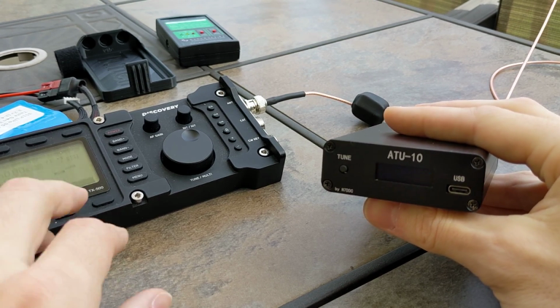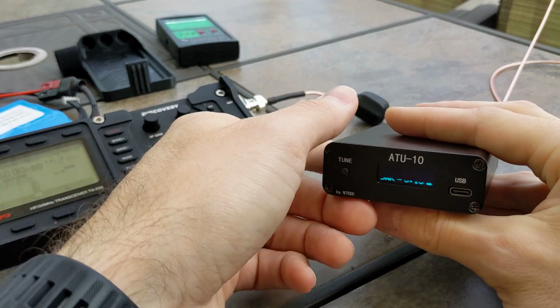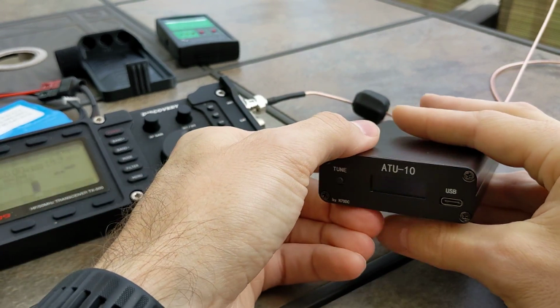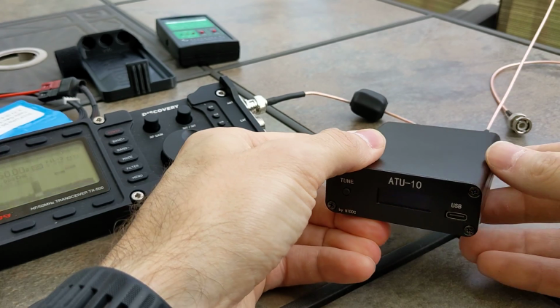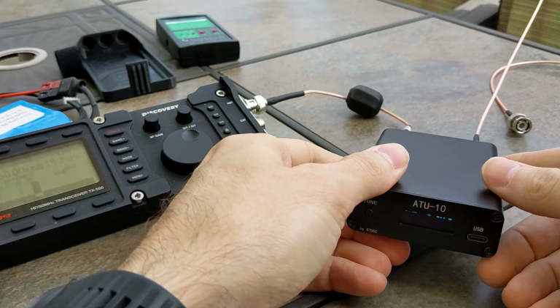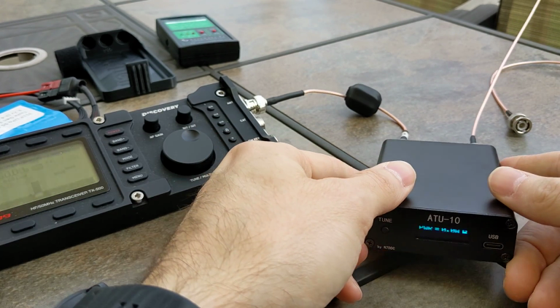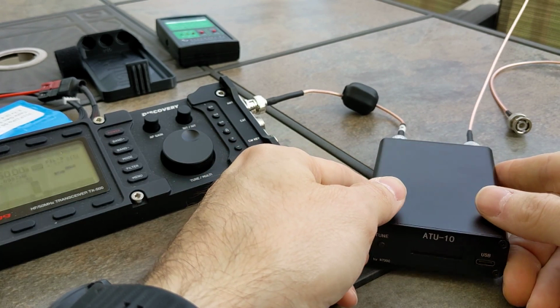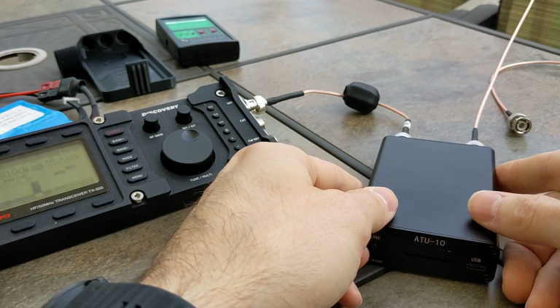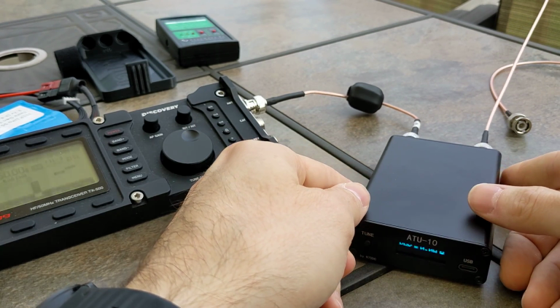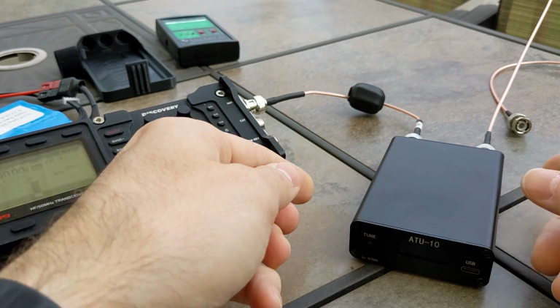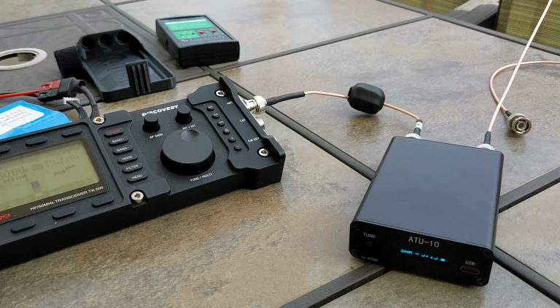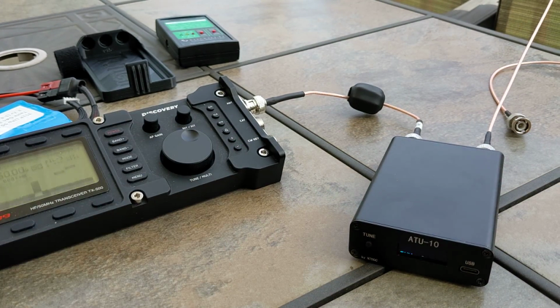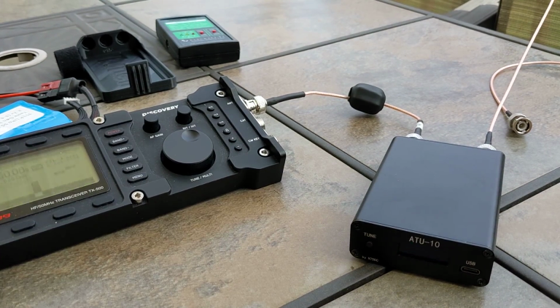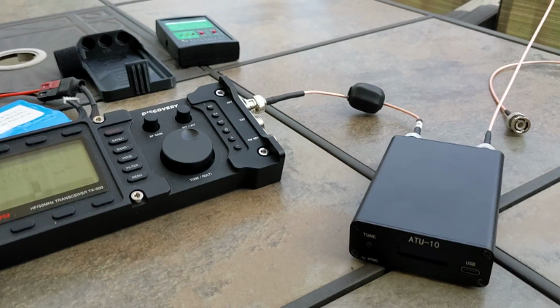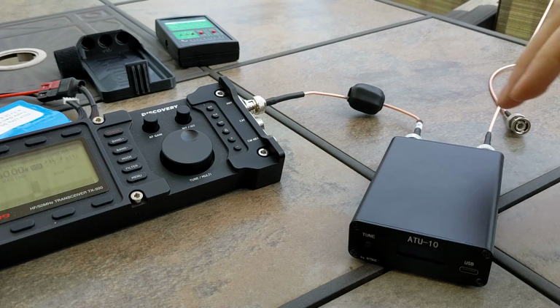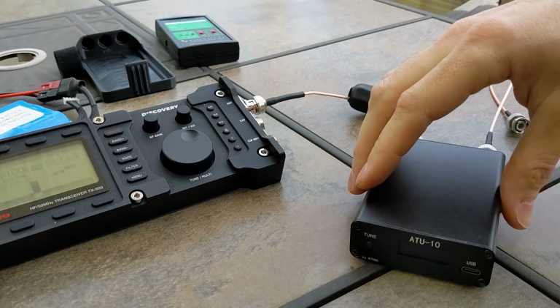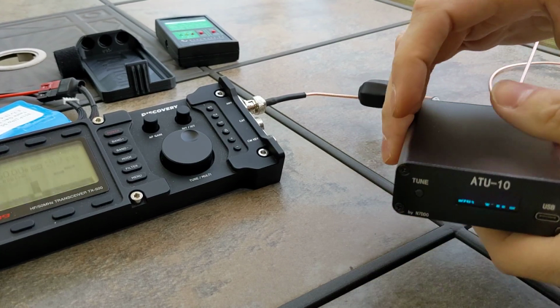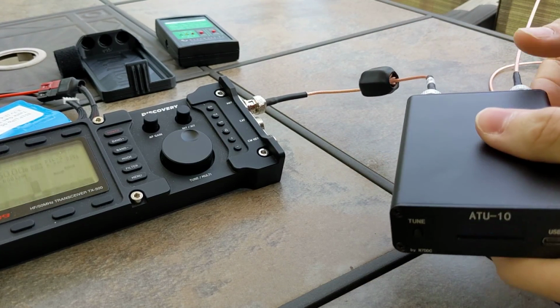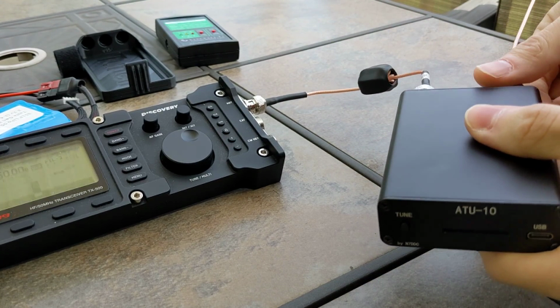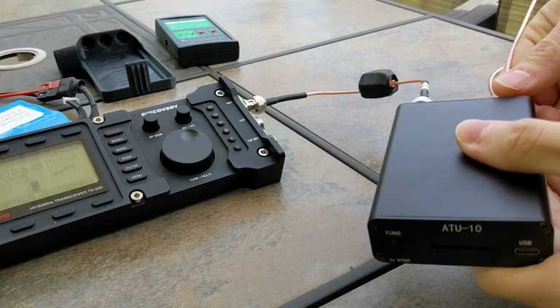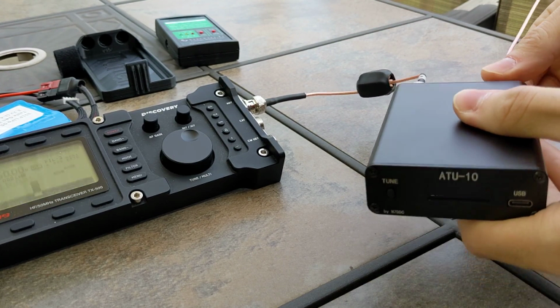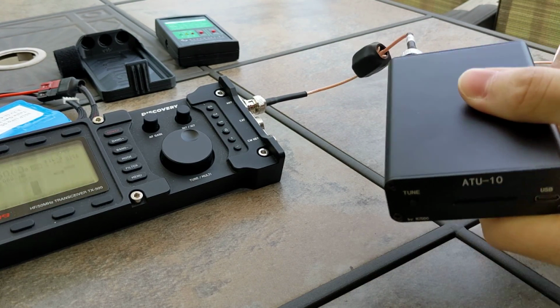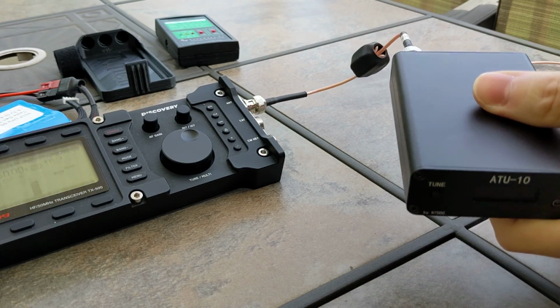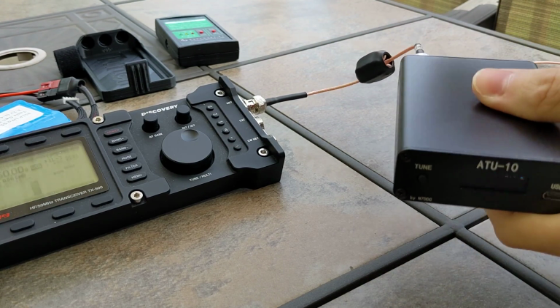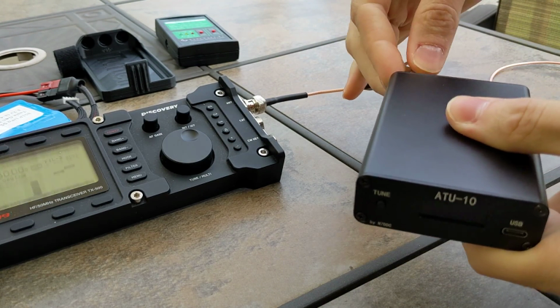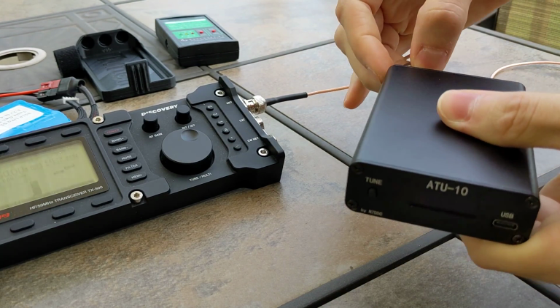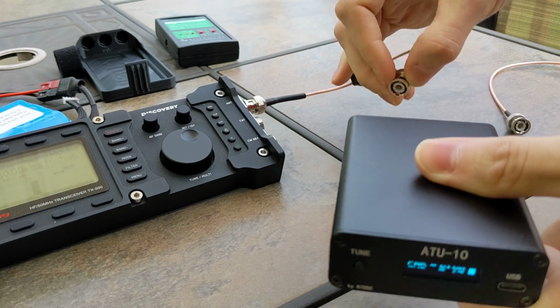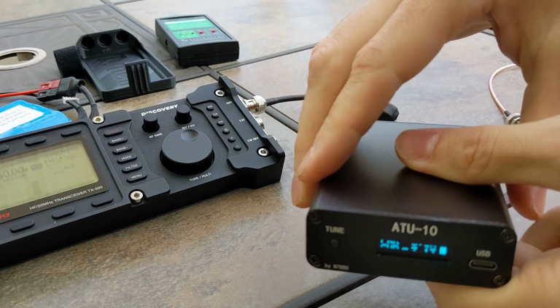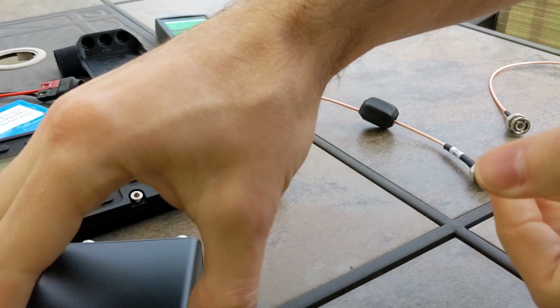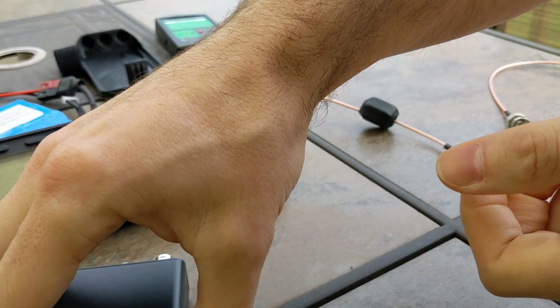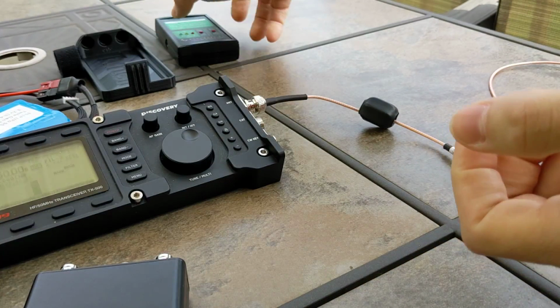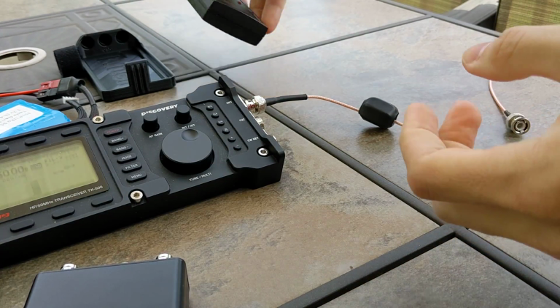So what I'm going to do is put the LKF-T1 in, allow it to tune, show that we can tune this antenna, and then put the ATU-10 in line and see what it reads.